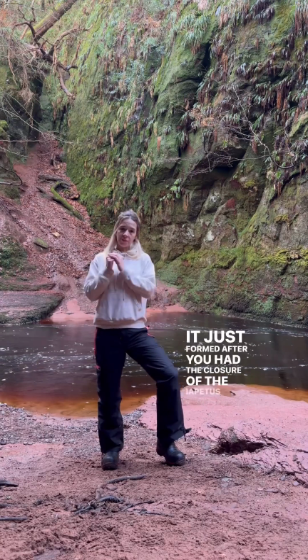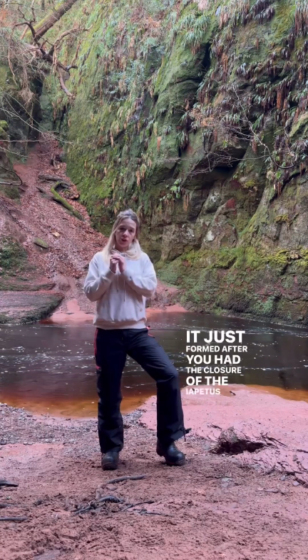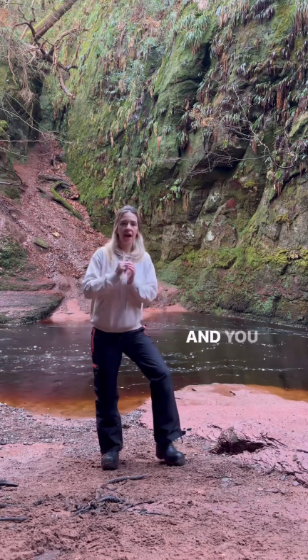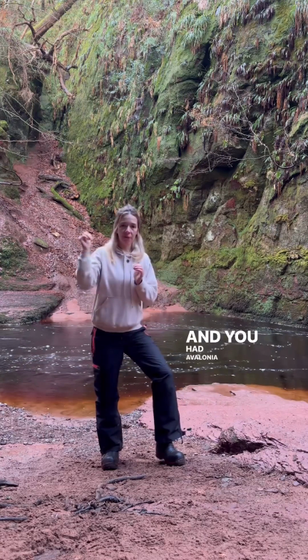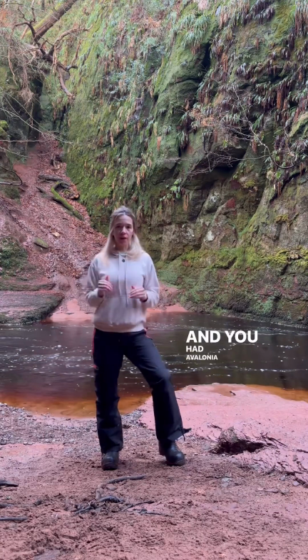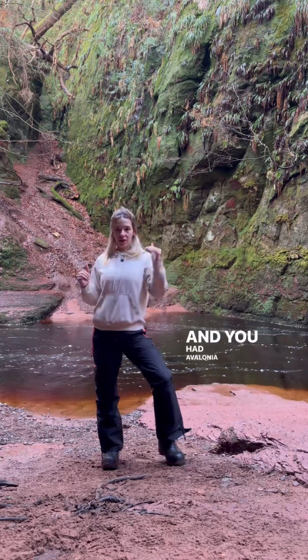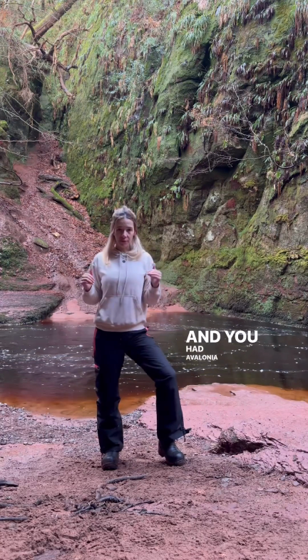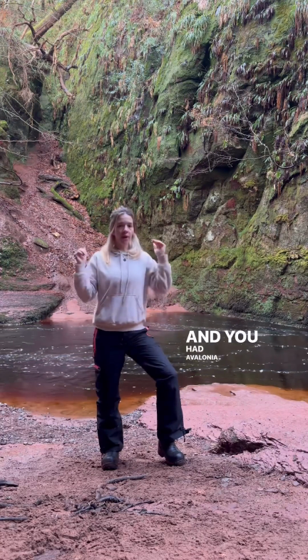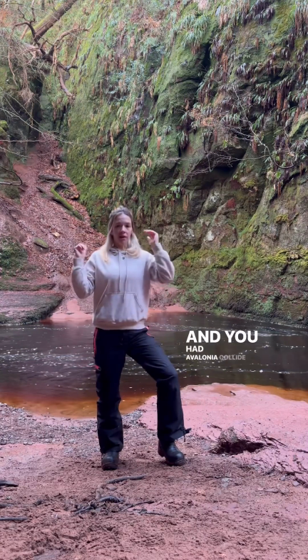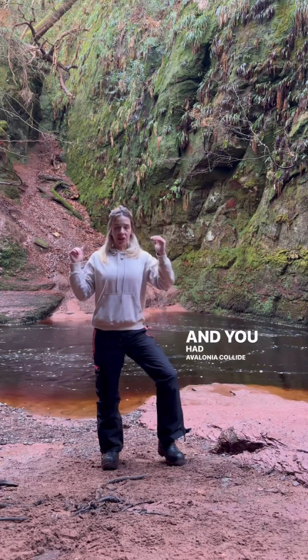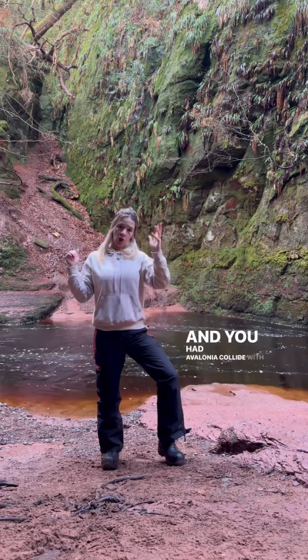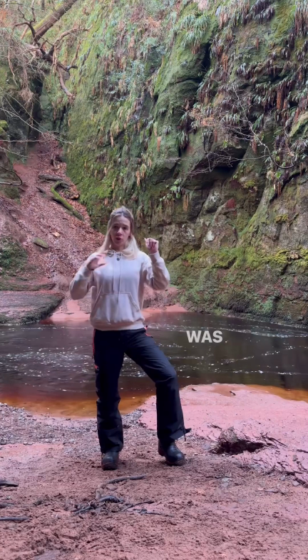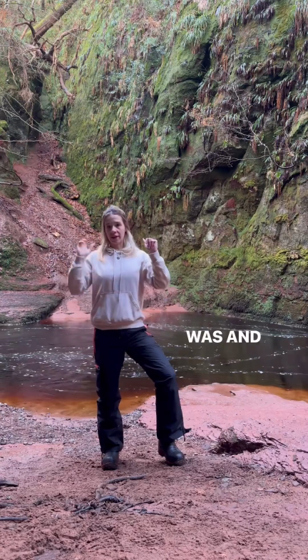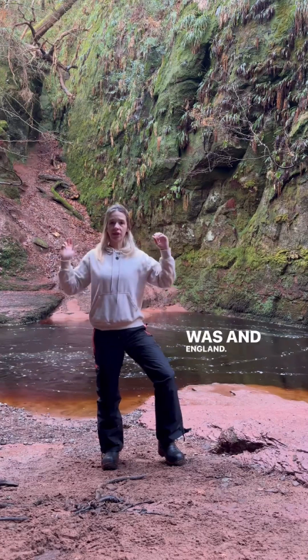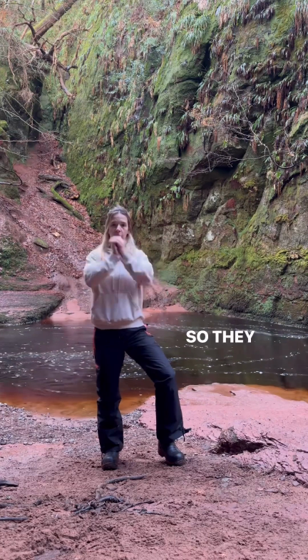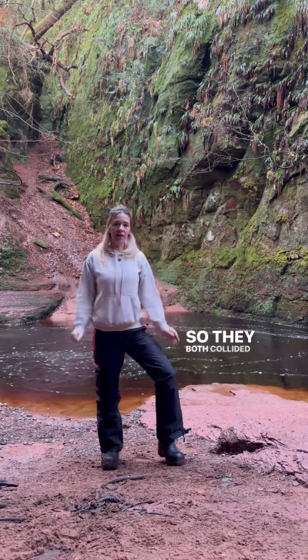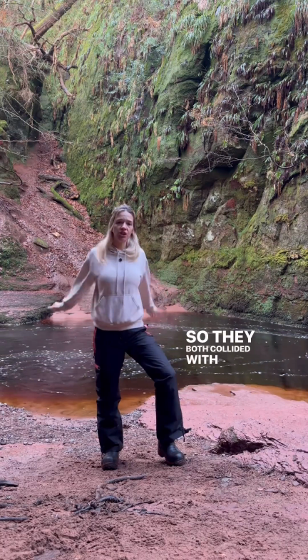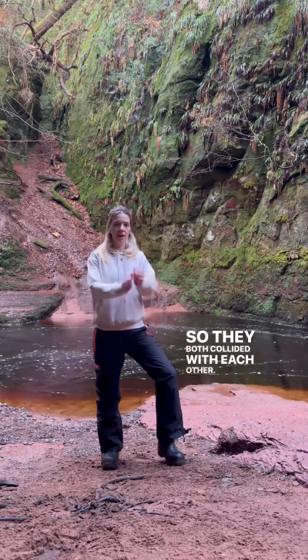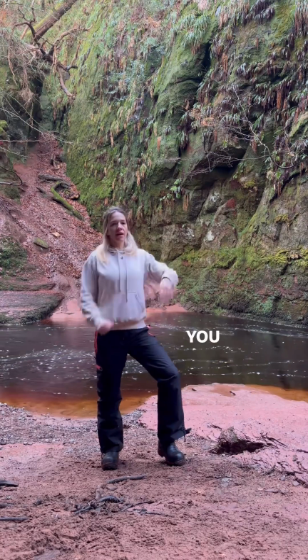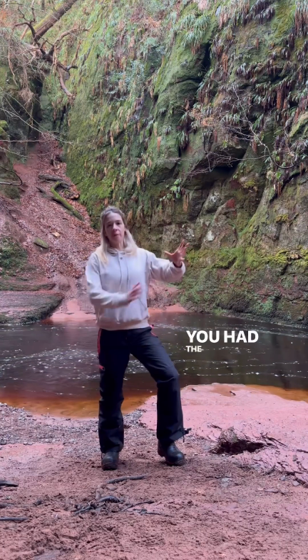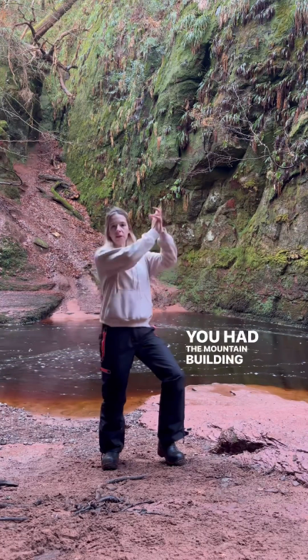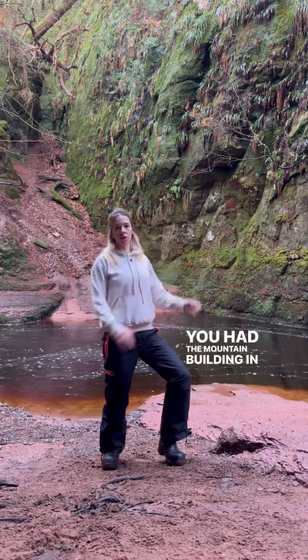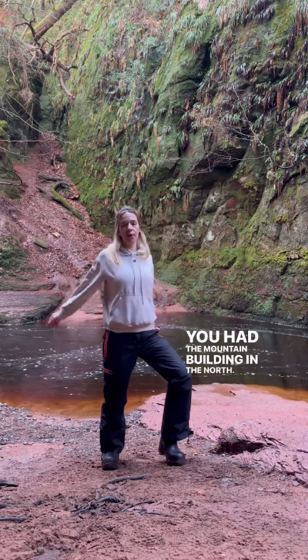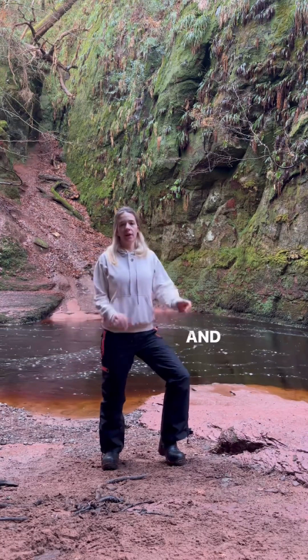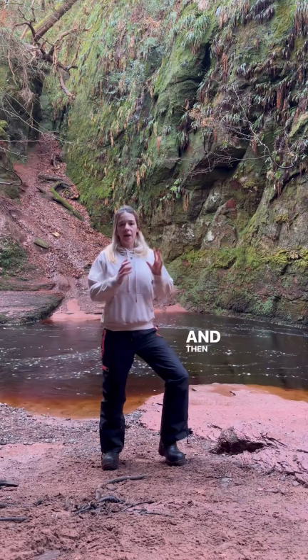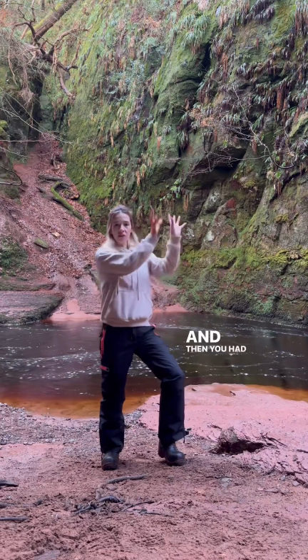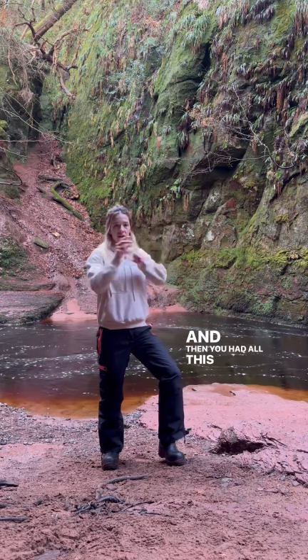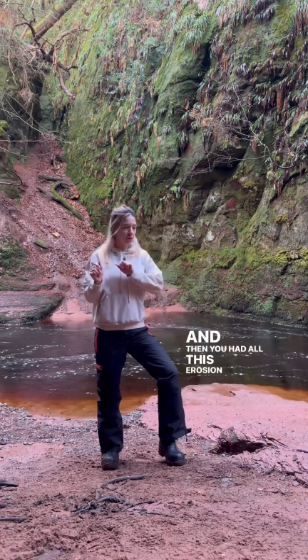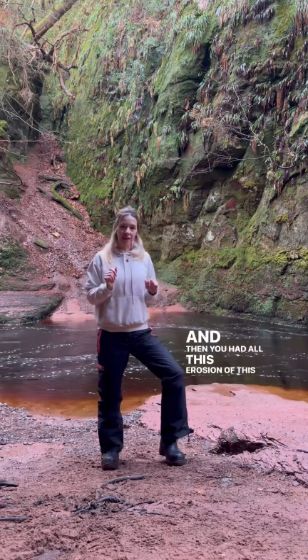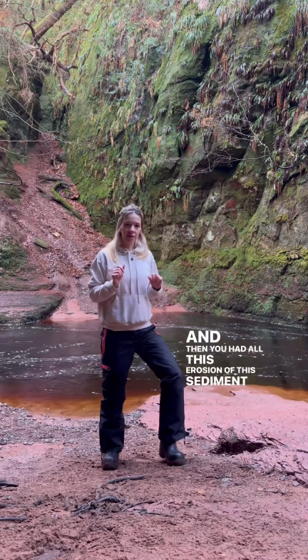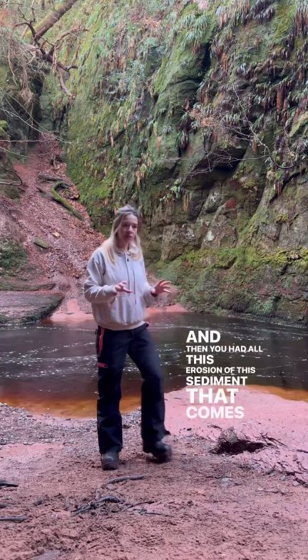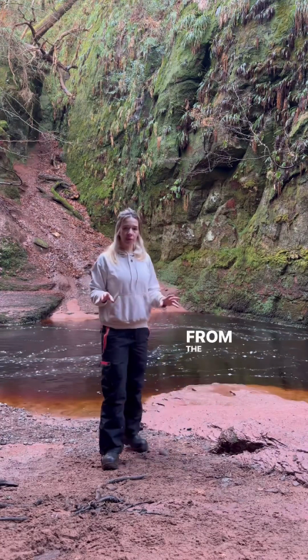It formed after the closure of the ancient ocean — you had the Tethys, you had Avalonia, and then Avalonia collided with Laurentia, where Scotland joined with England. So they both collided with each other, you had the mountain building in the north, and all this sediment eroded from those mountains.